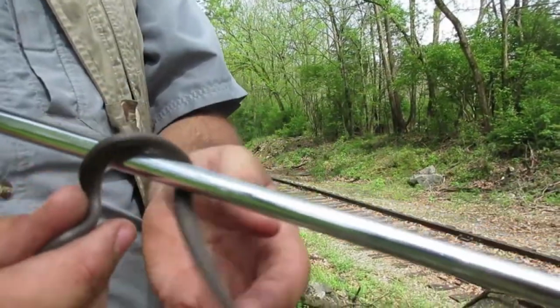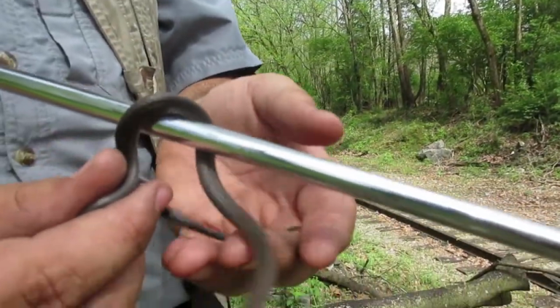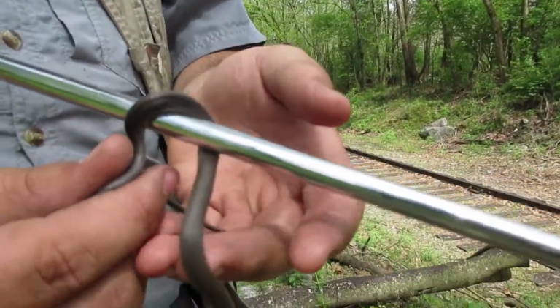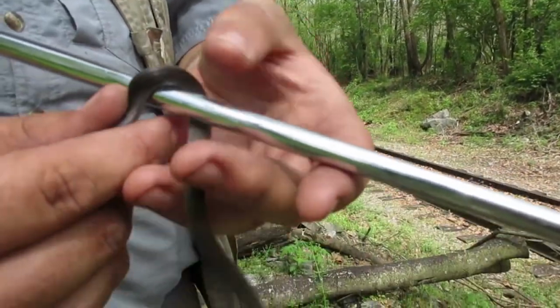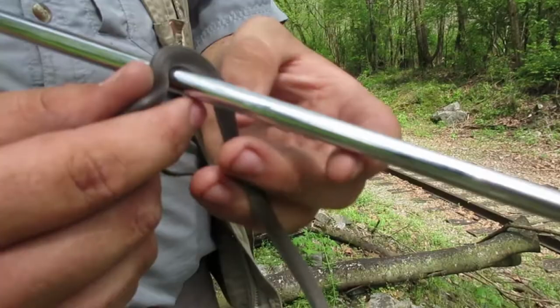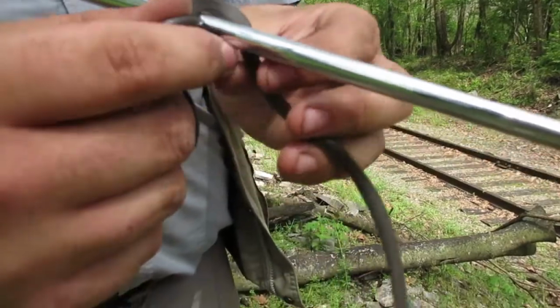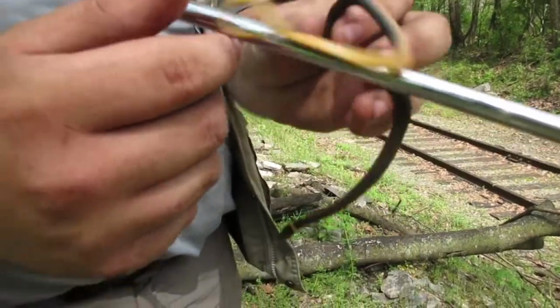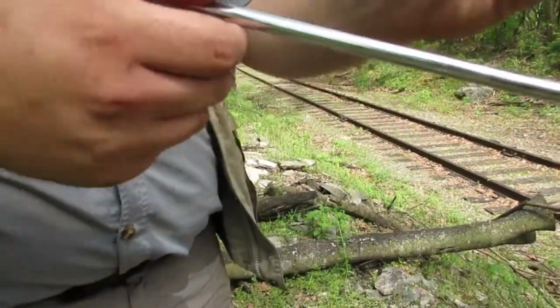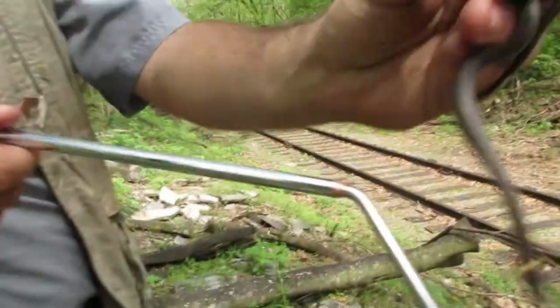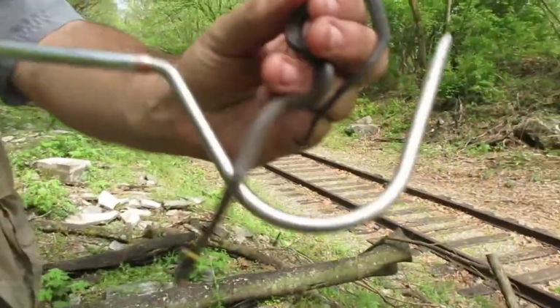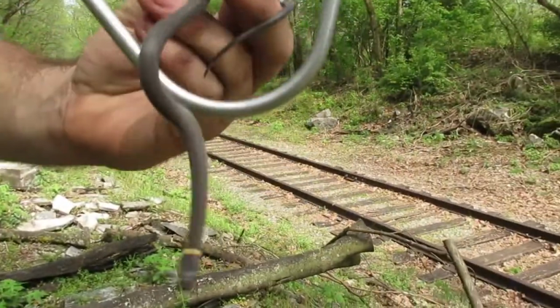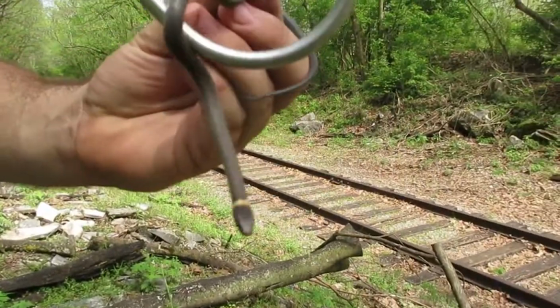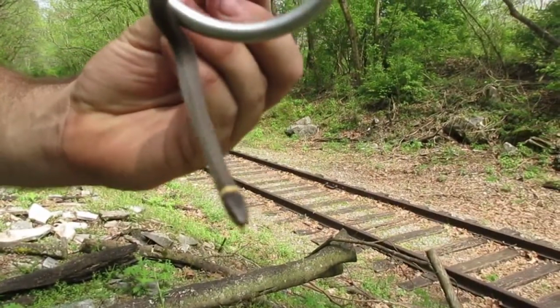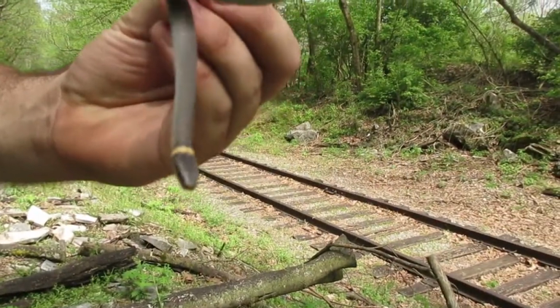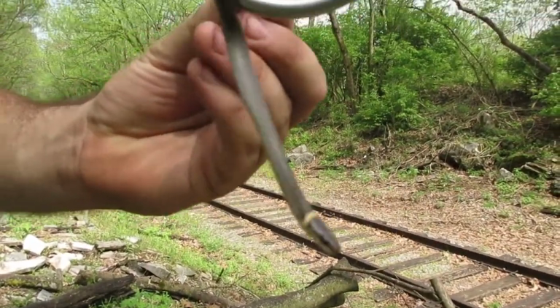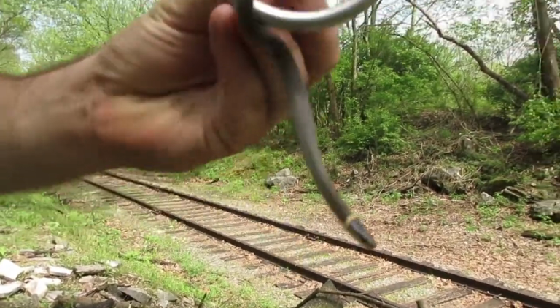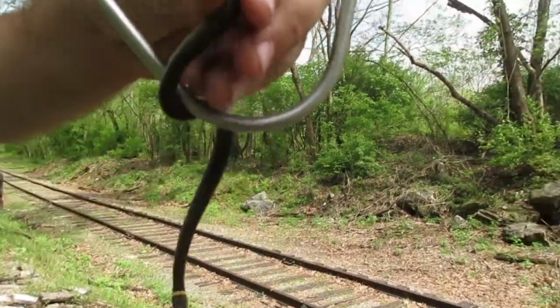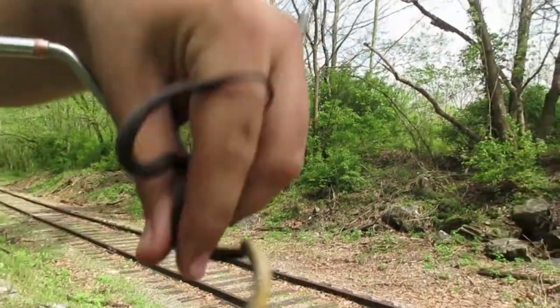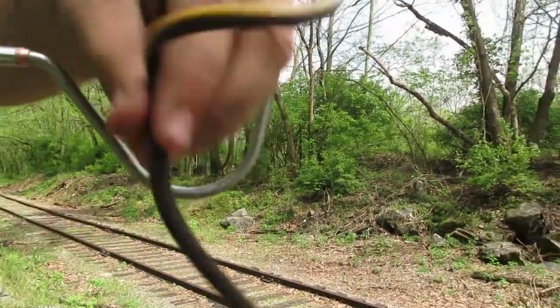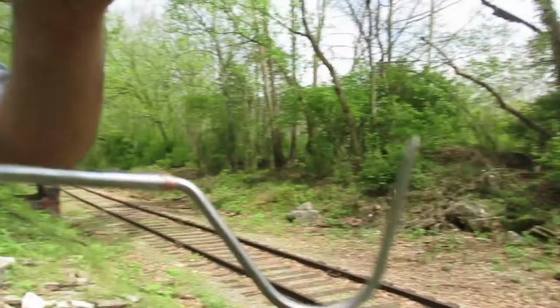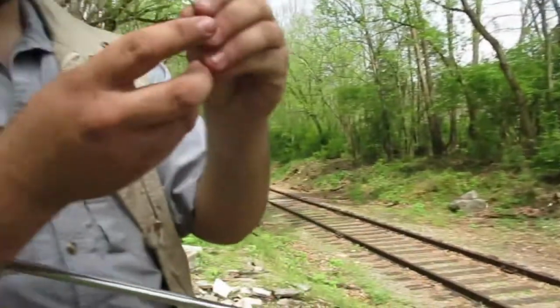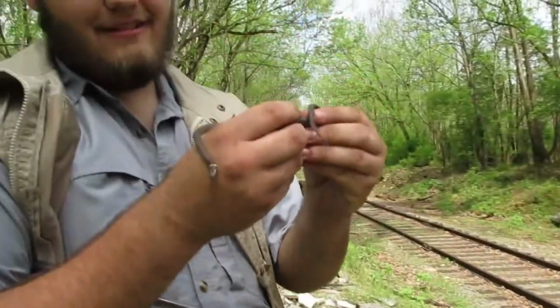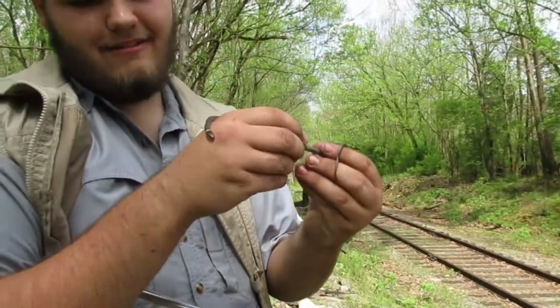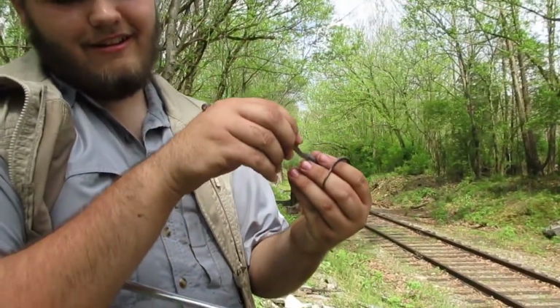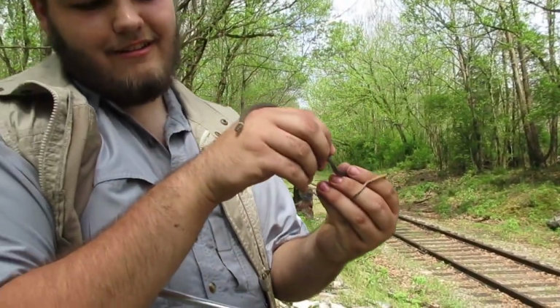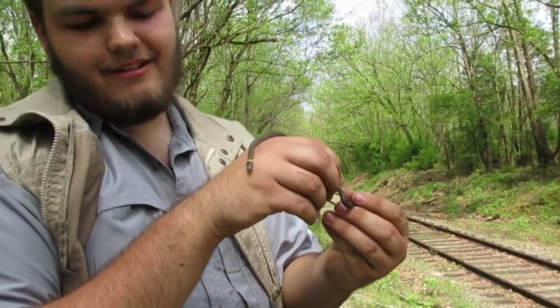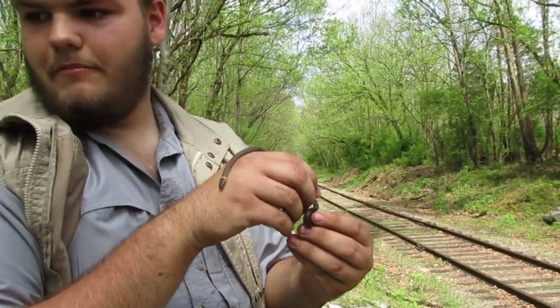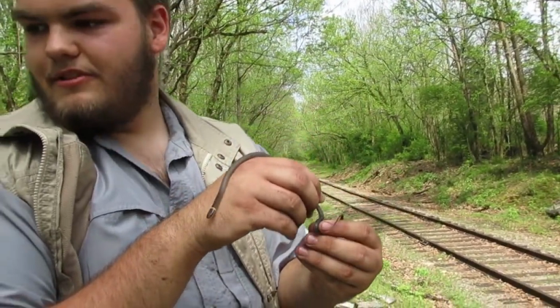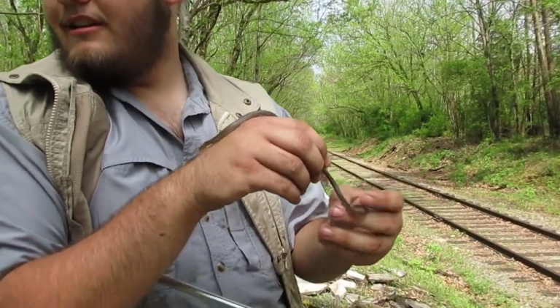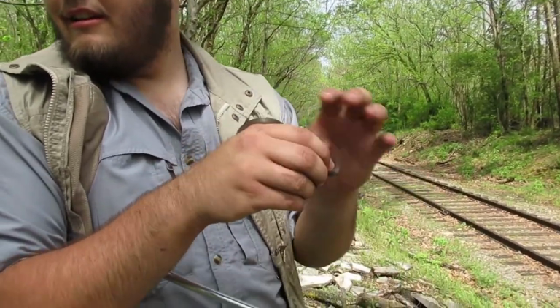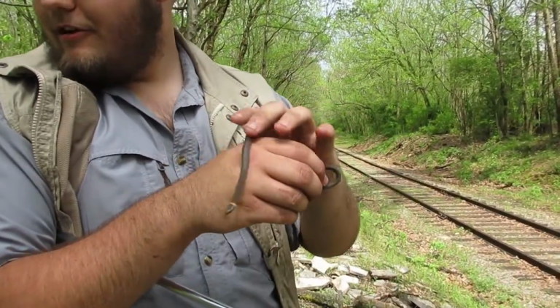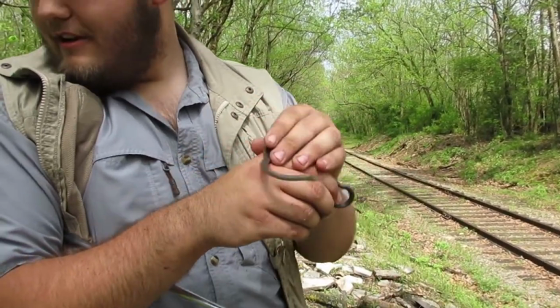Why do you like your snake hook? There you go. Well, let's get a few pictures and then let him go.